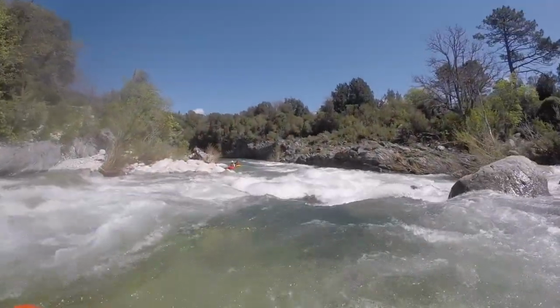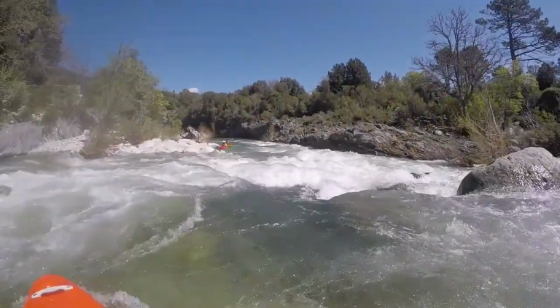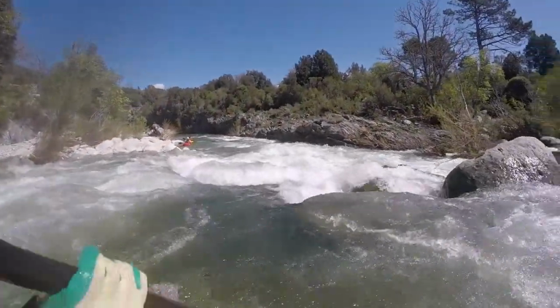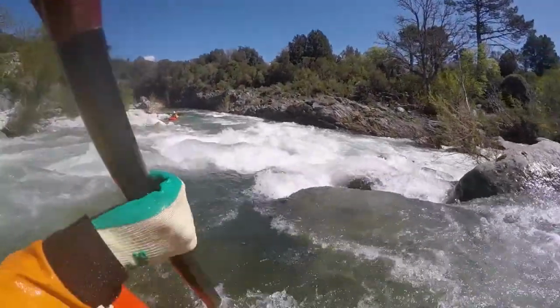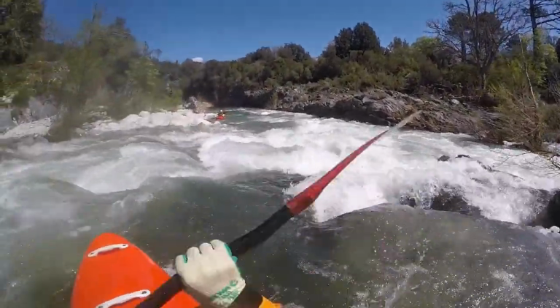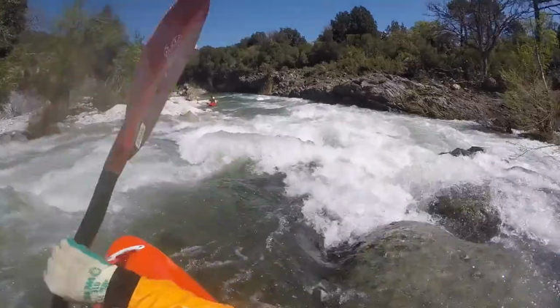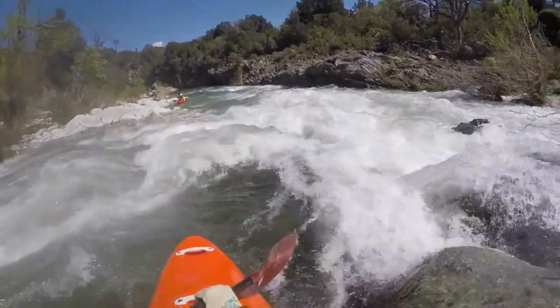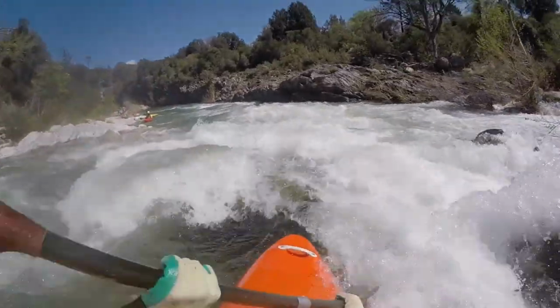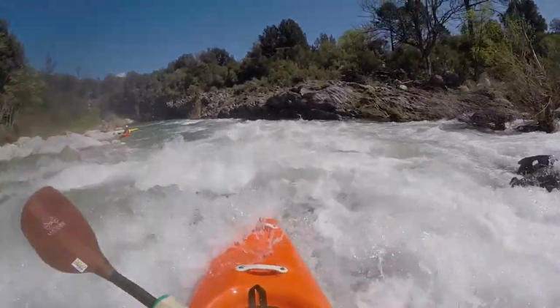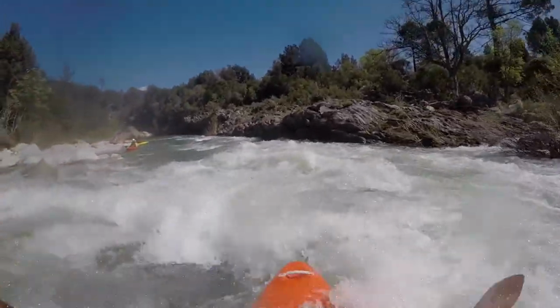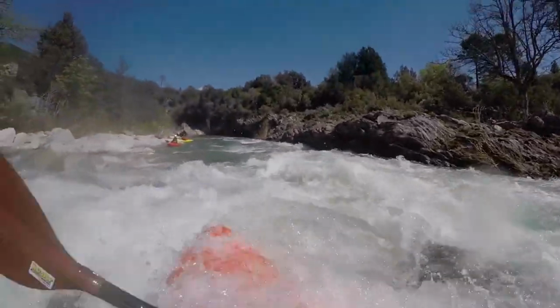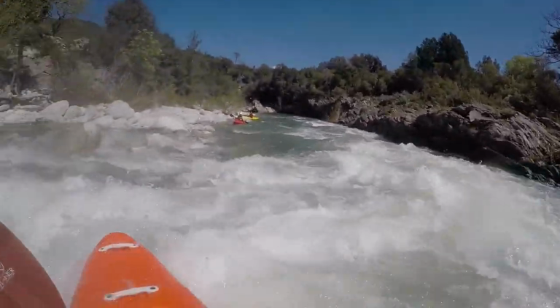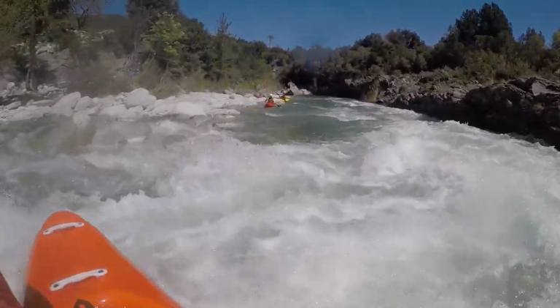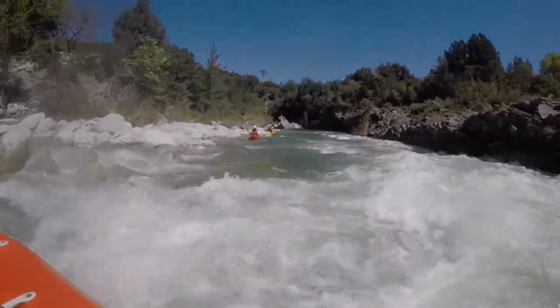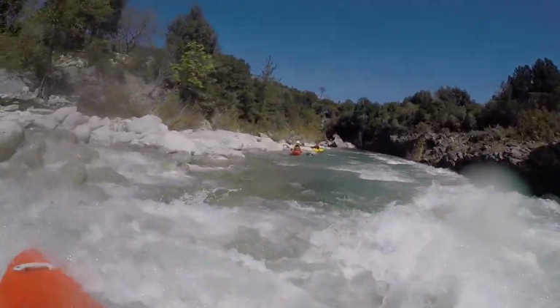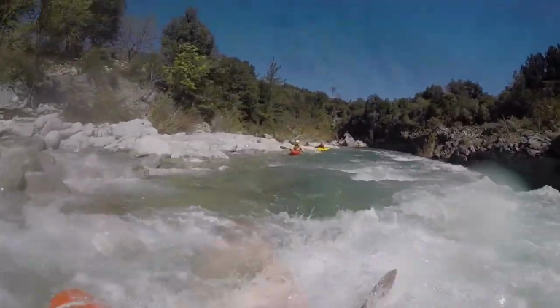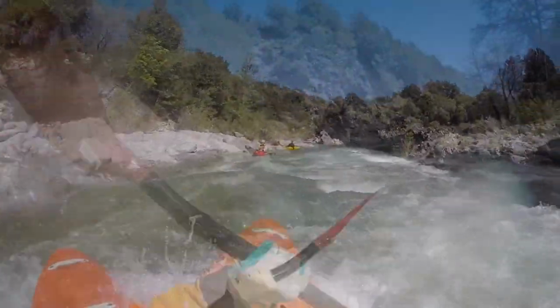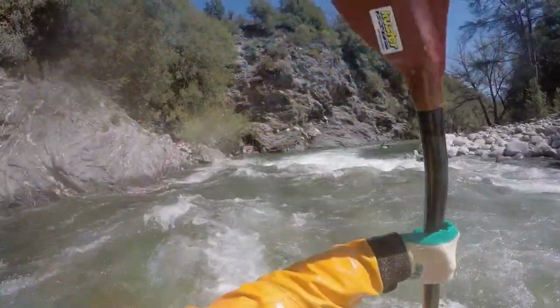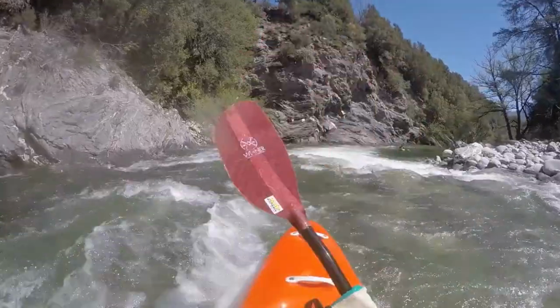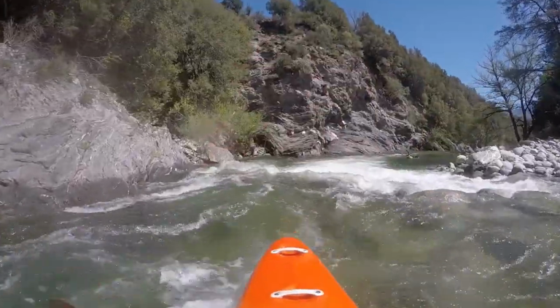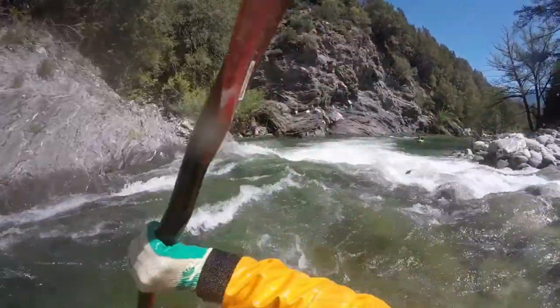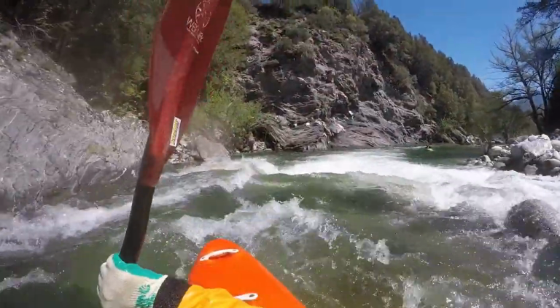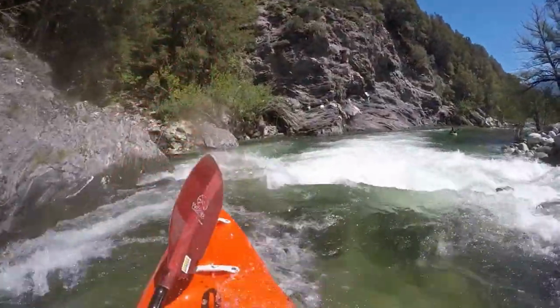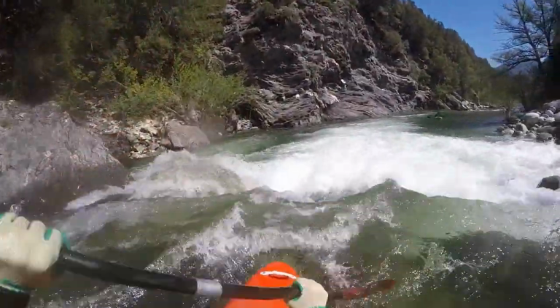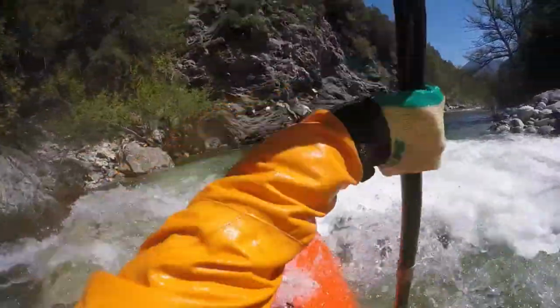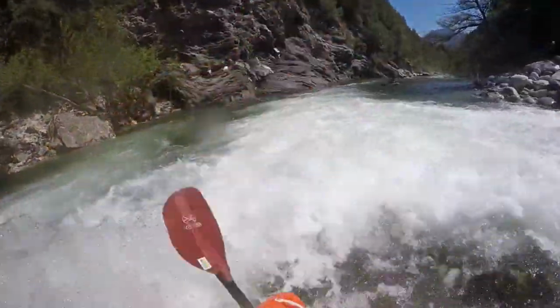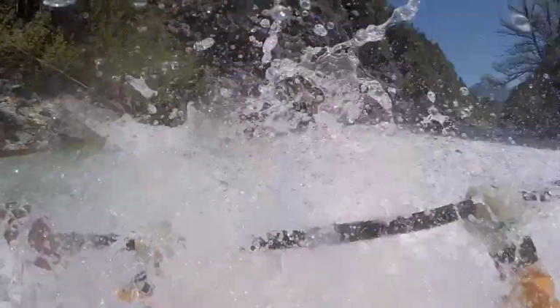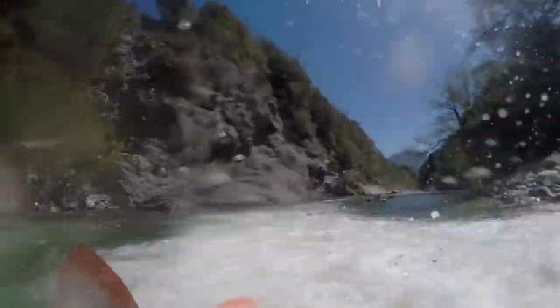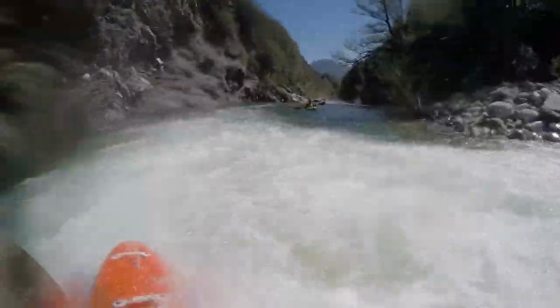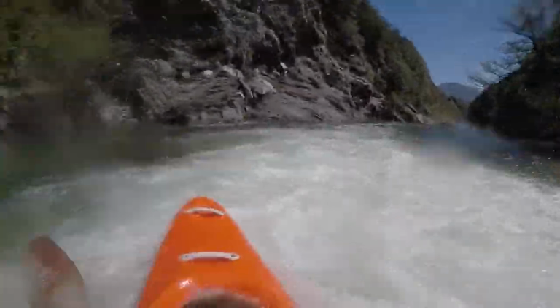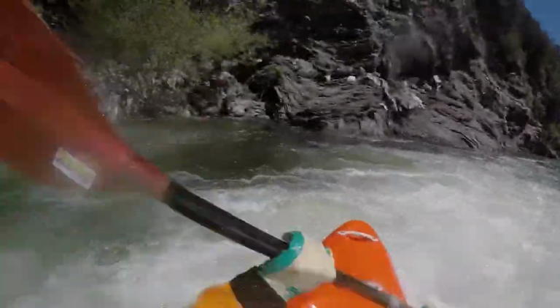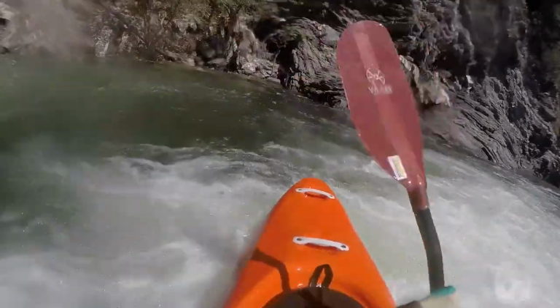At higher flows there might not be an eddy on the top left, but passing on the right side becomes easier. What follows are a few great play spots down to the next bend.